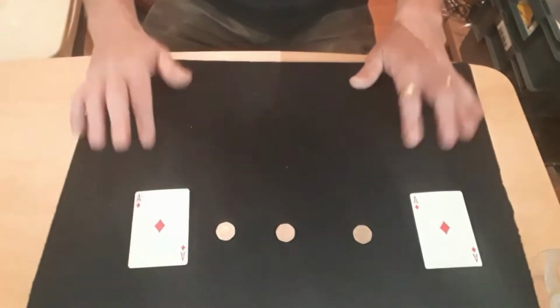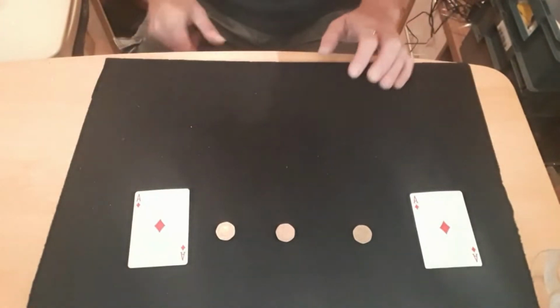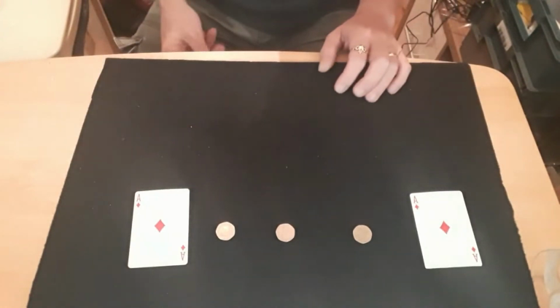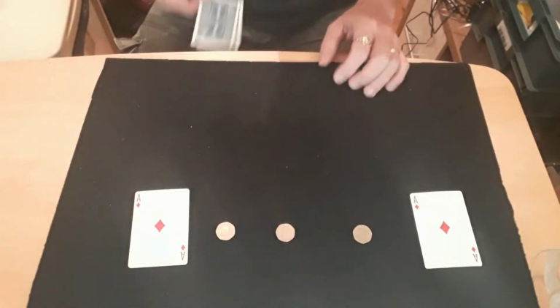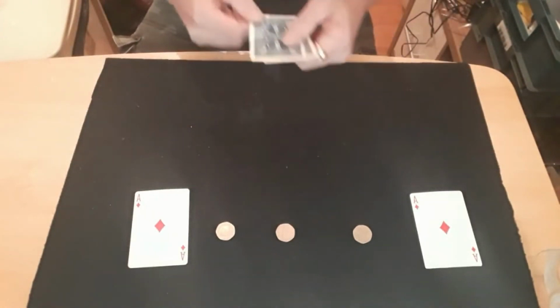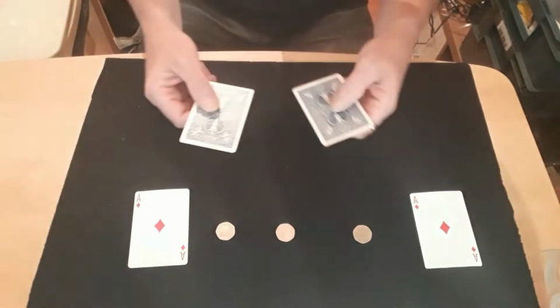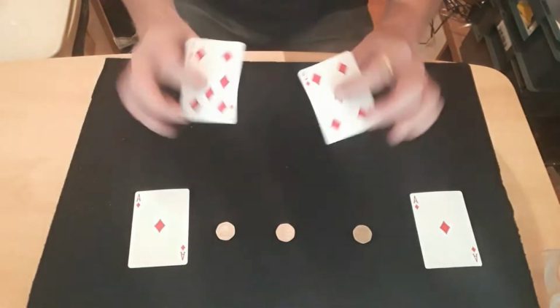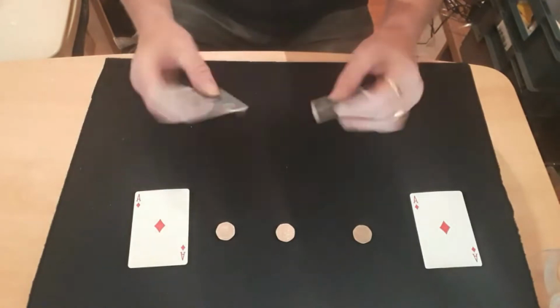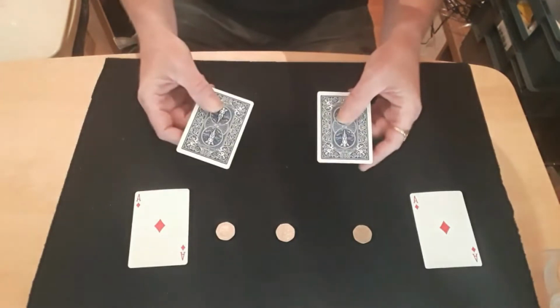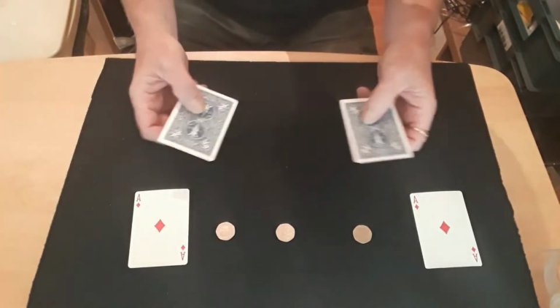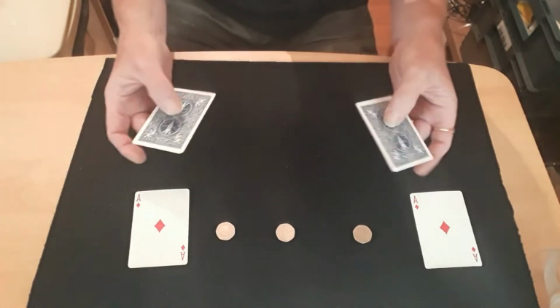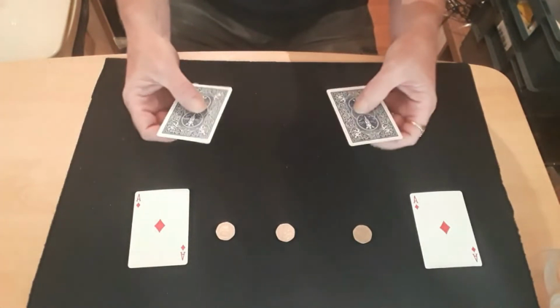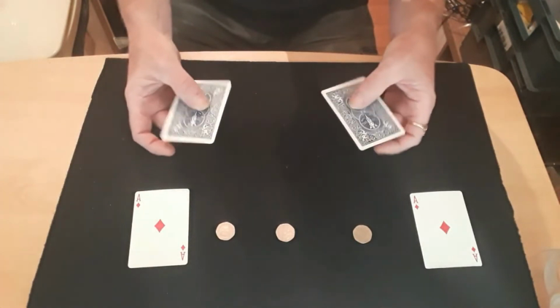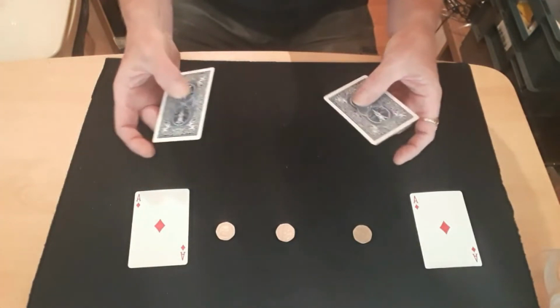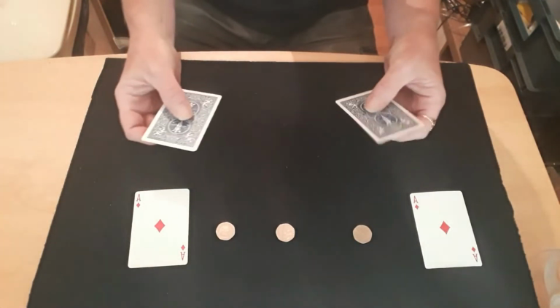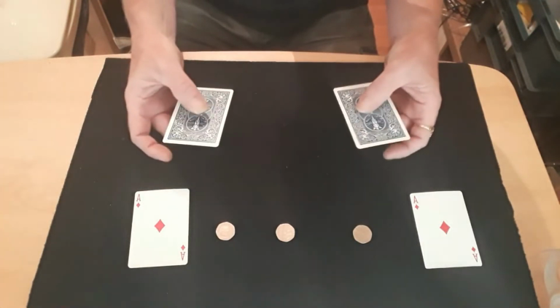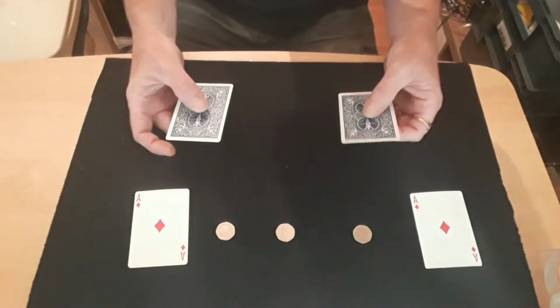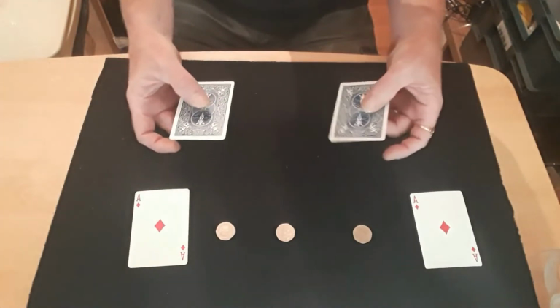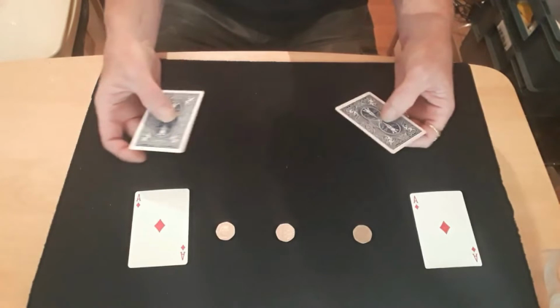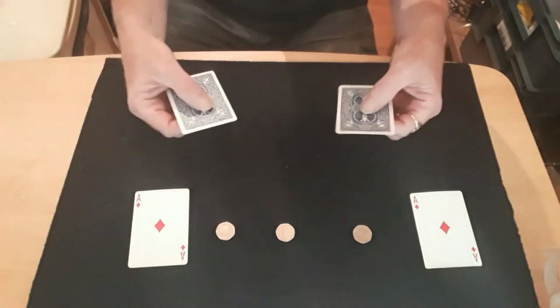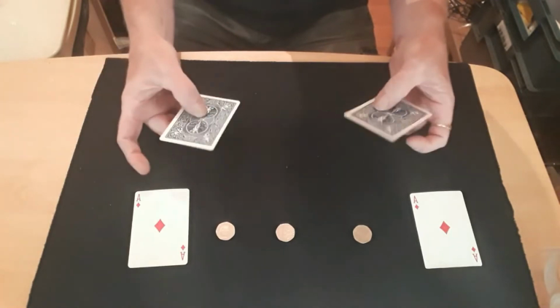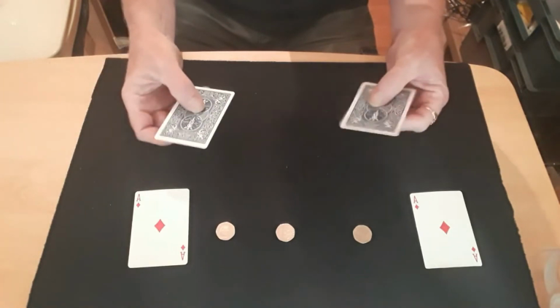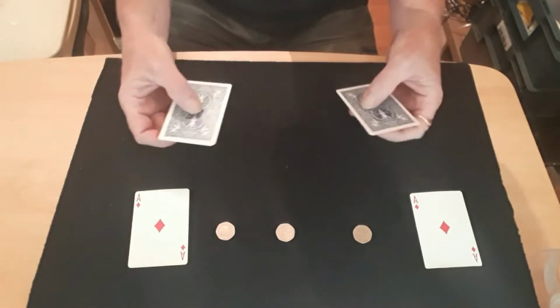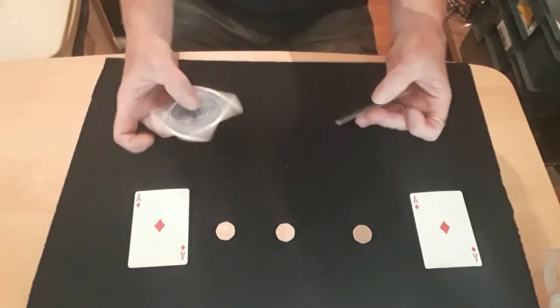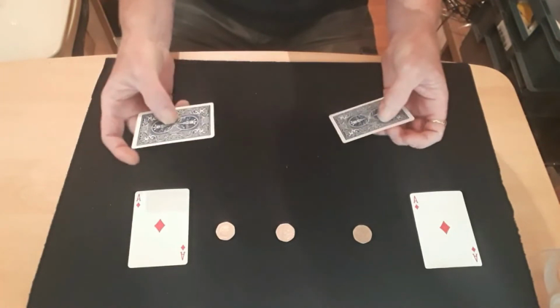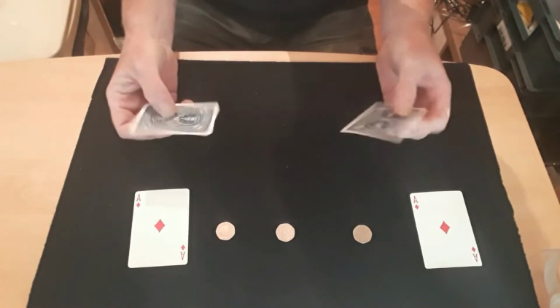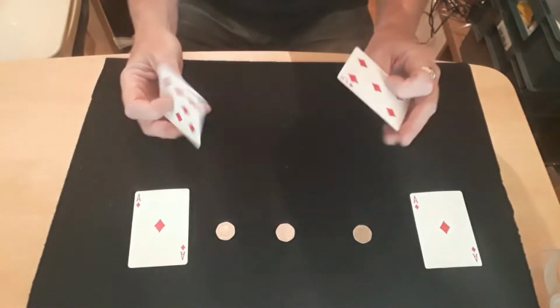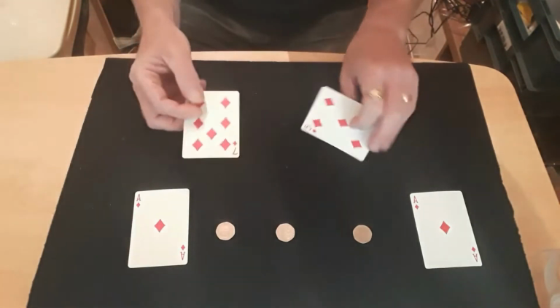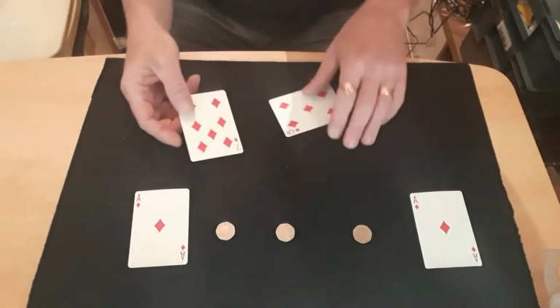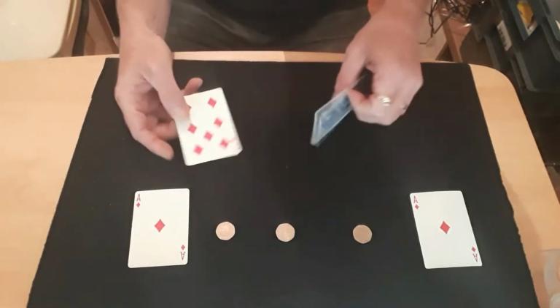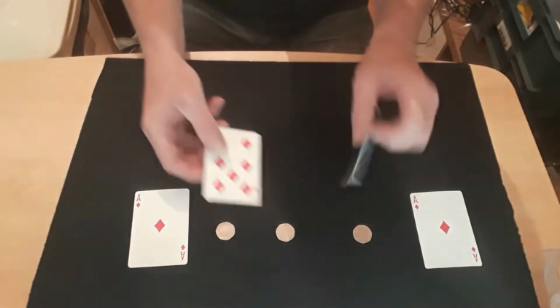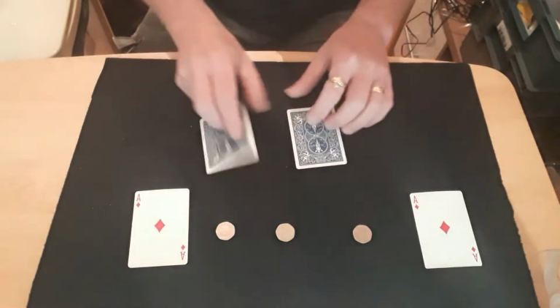What do you need? Obviously you need four cards. I'll show you how to make one gimmick and the other one is exactly the same. So you need two cards - it doesn't matter what they are. And you need three coins.